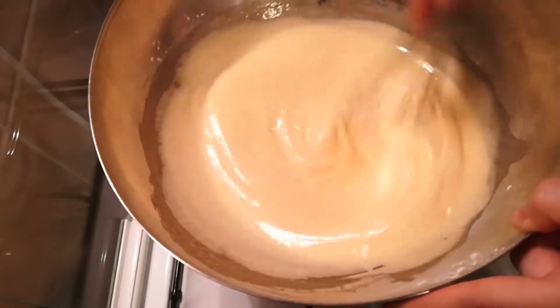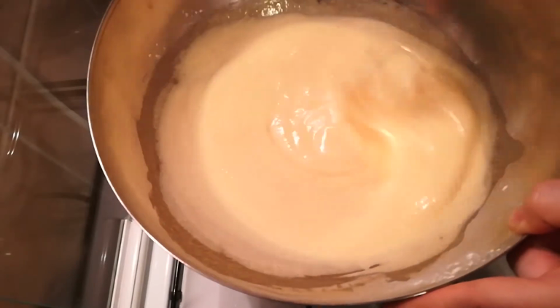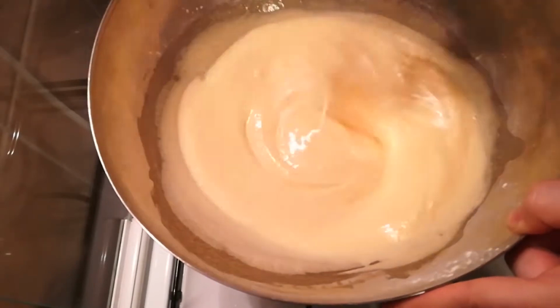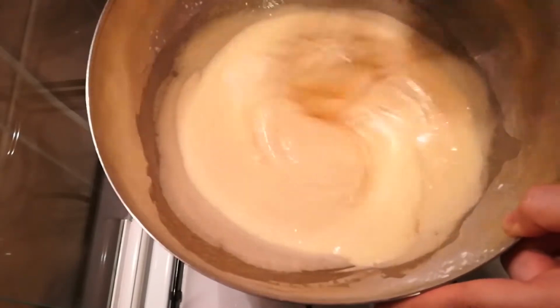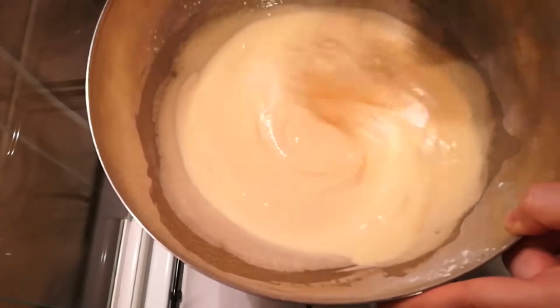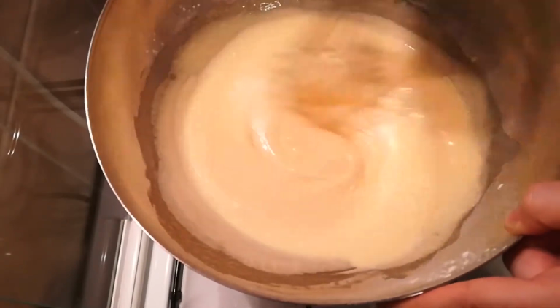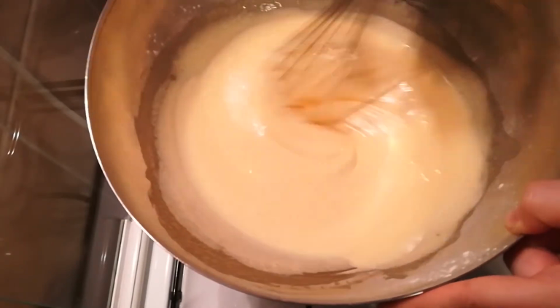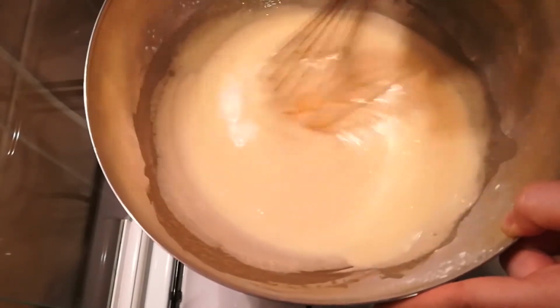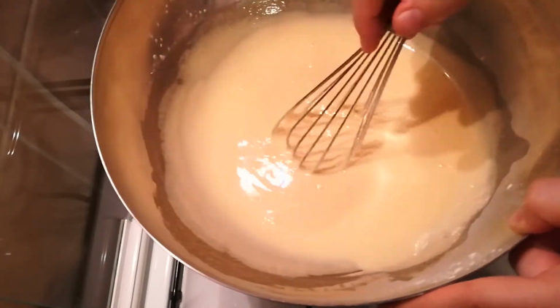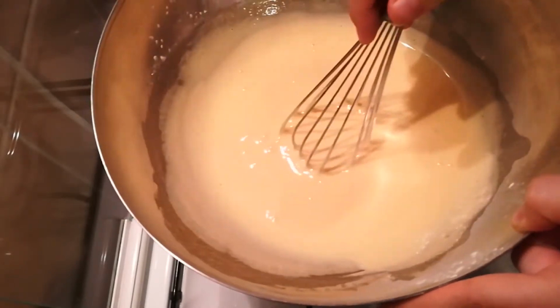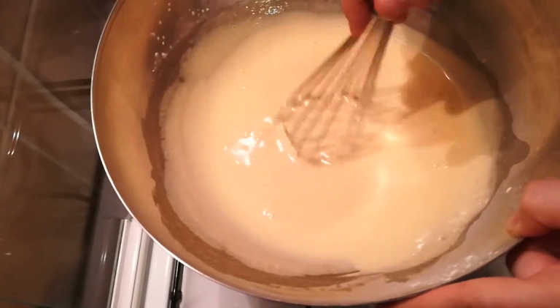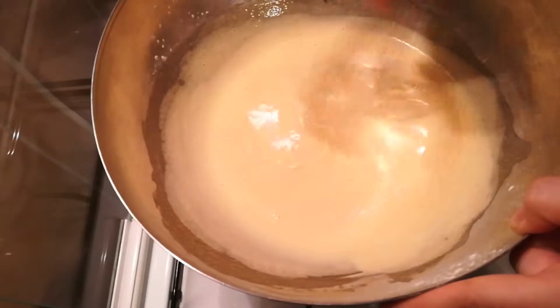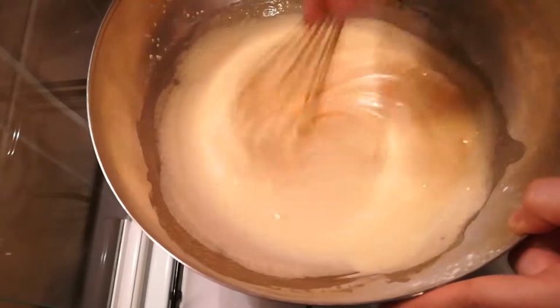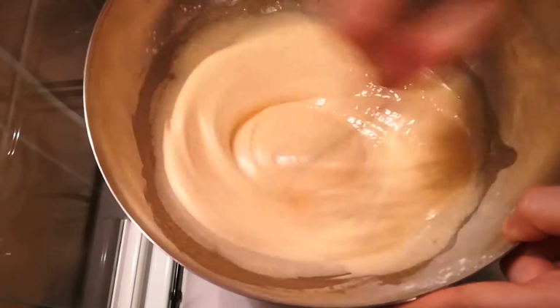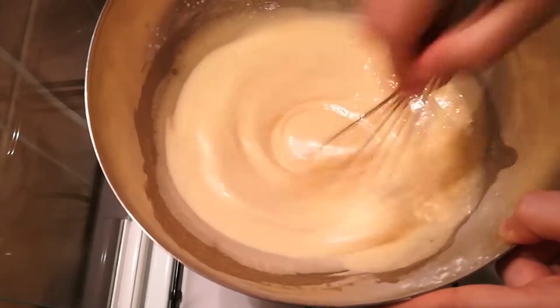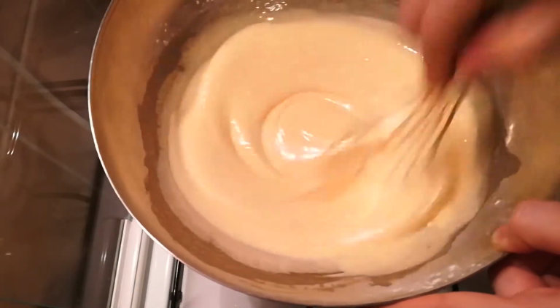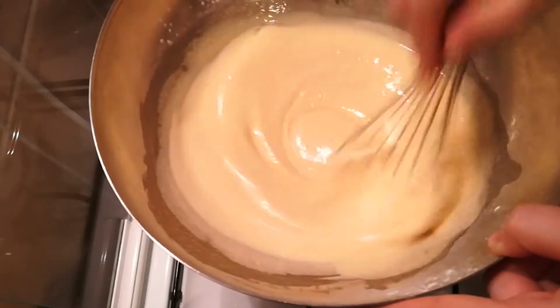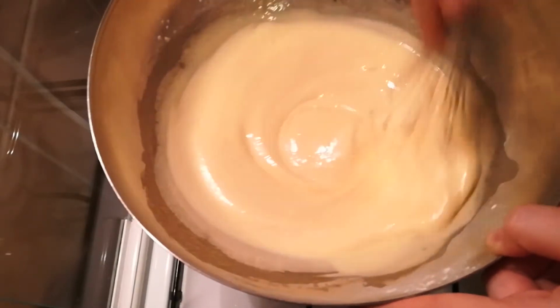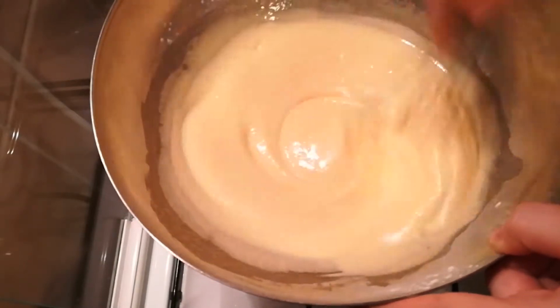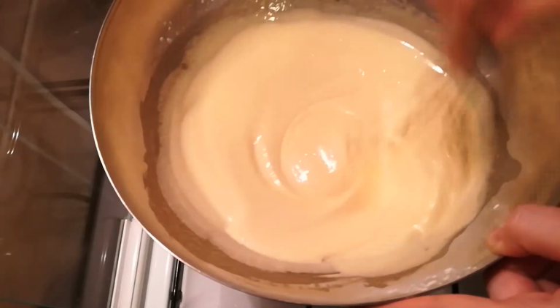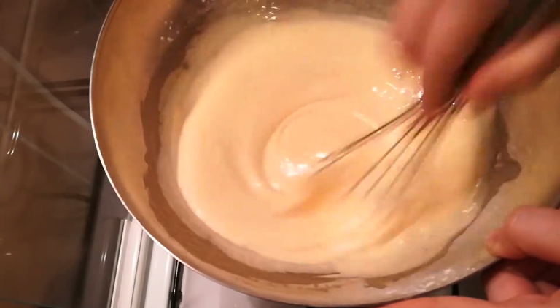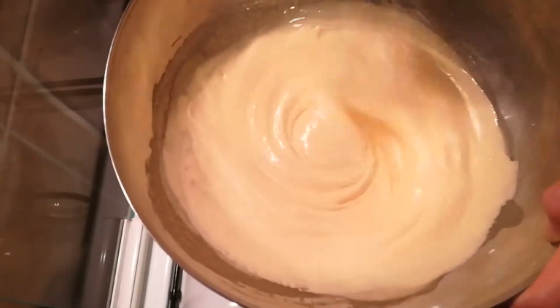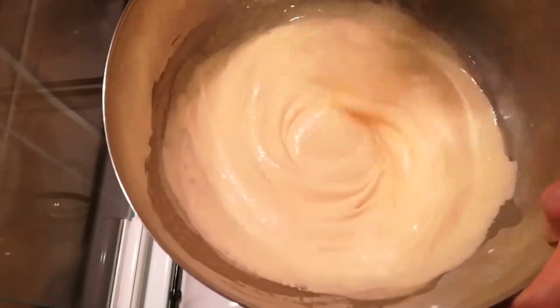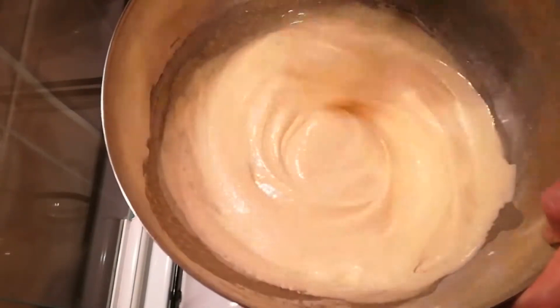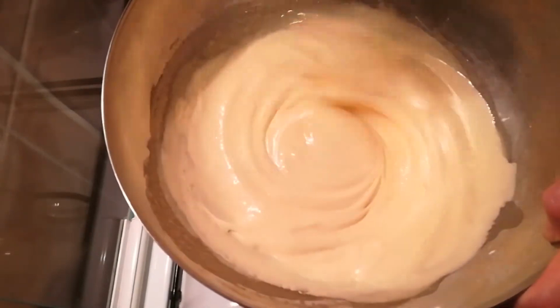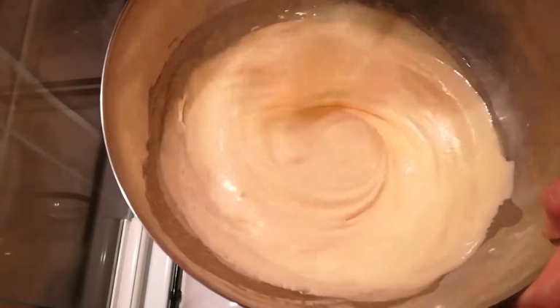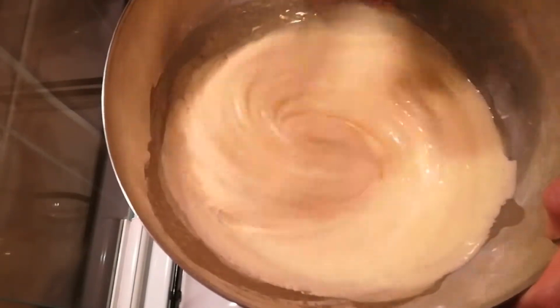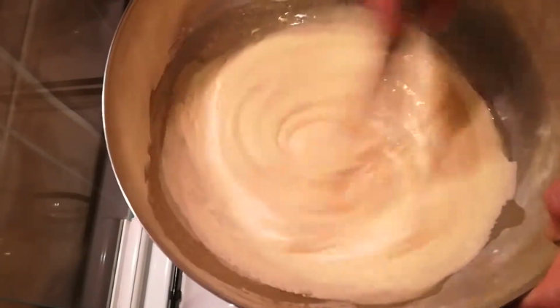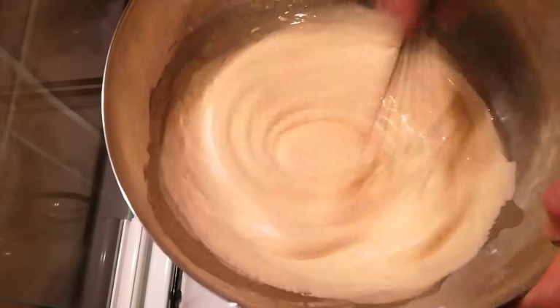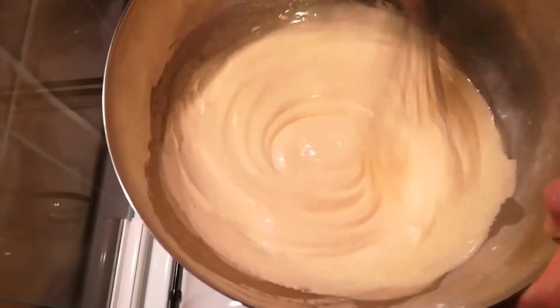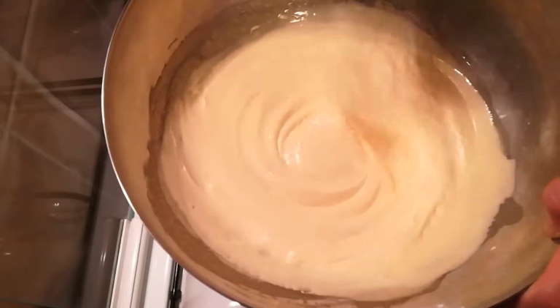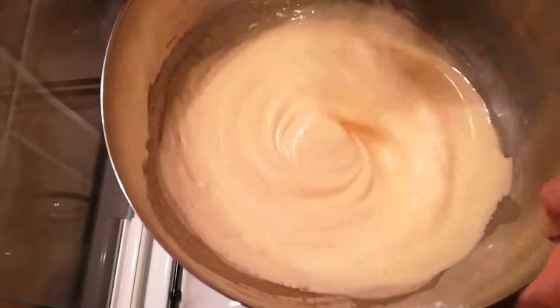Well, if you don't whisk it the egg might cook like a normal egg would, and nobody wants scrambled eggs in their lemon curd.